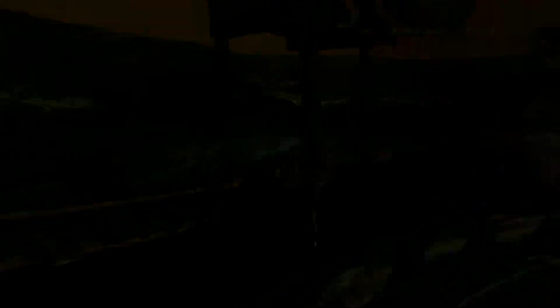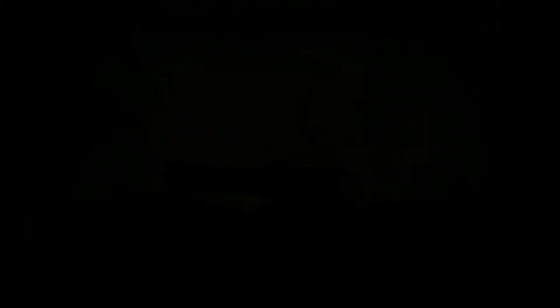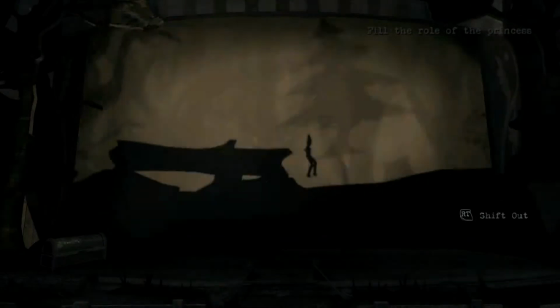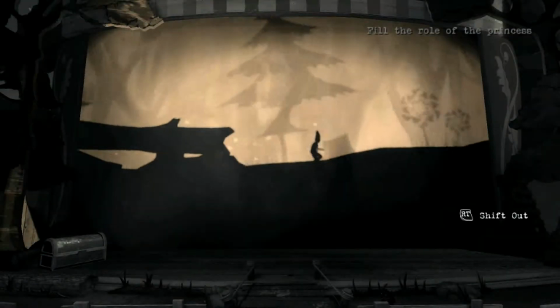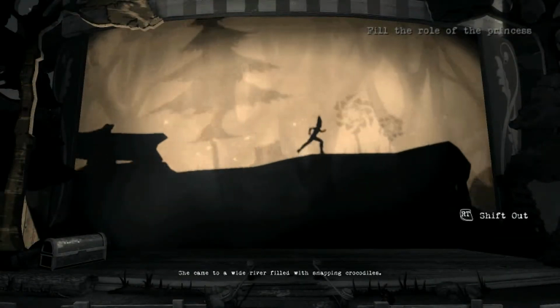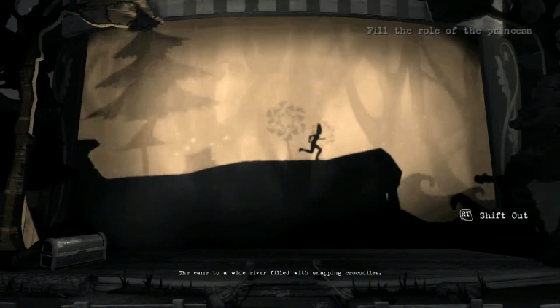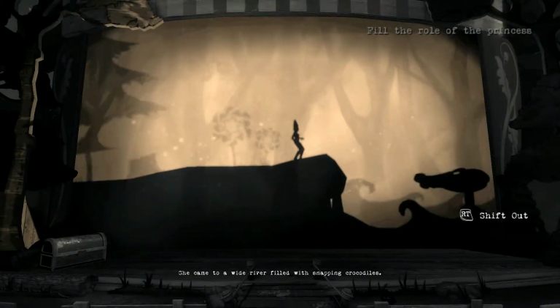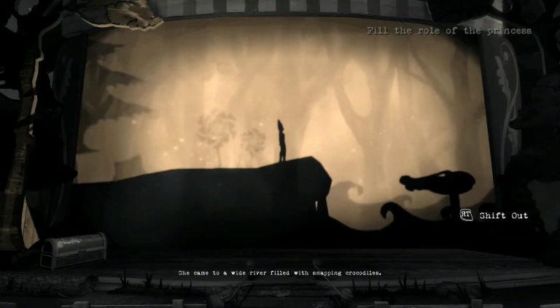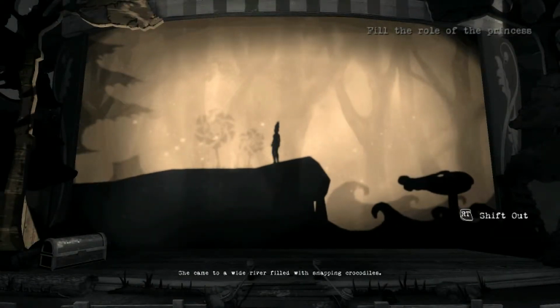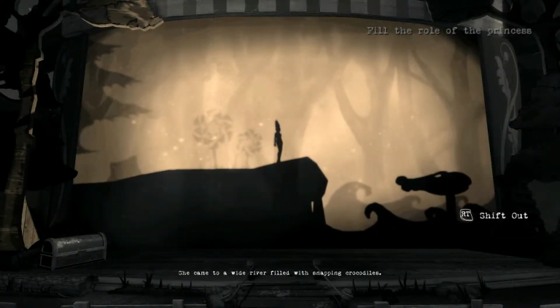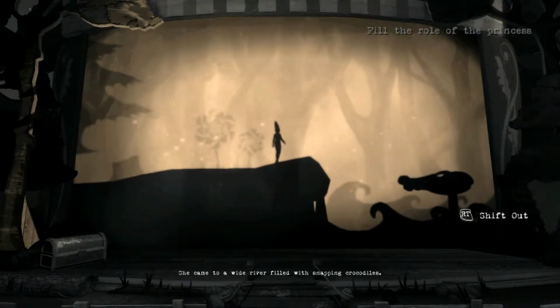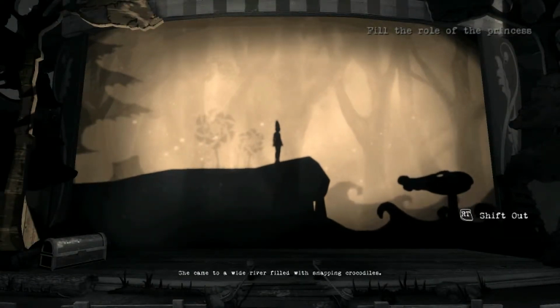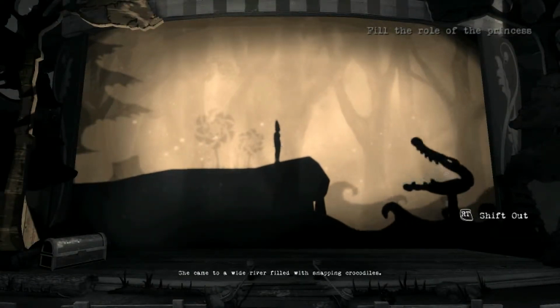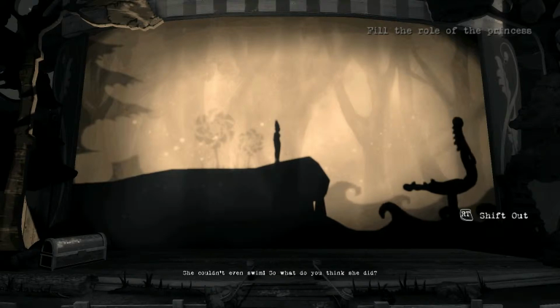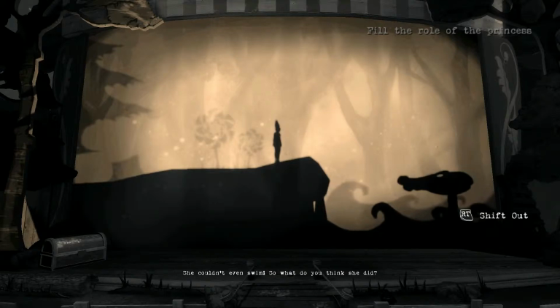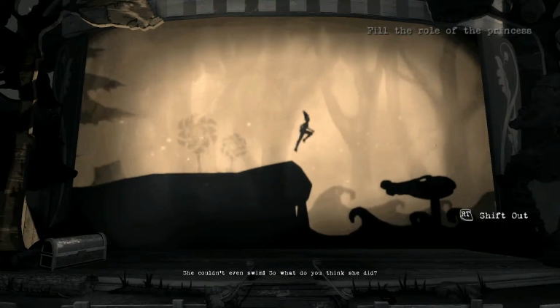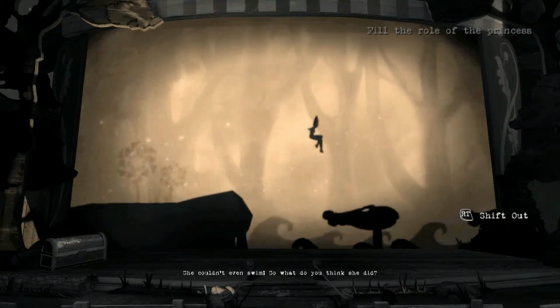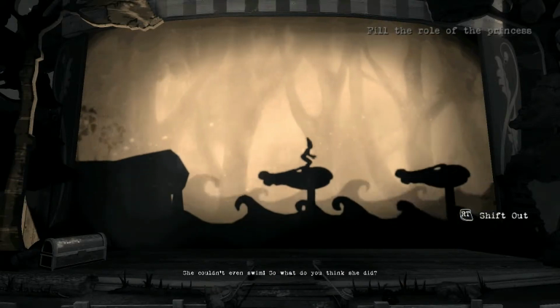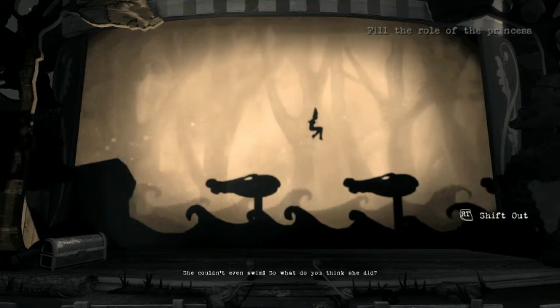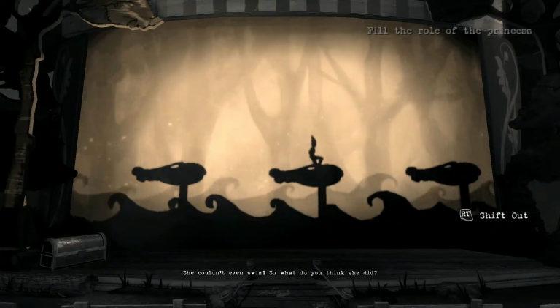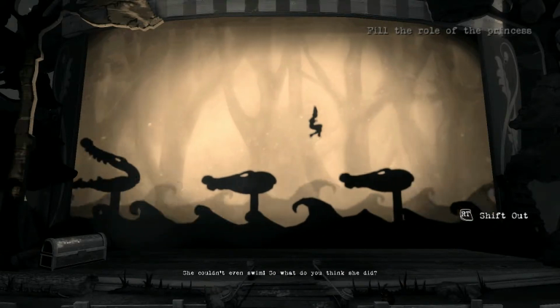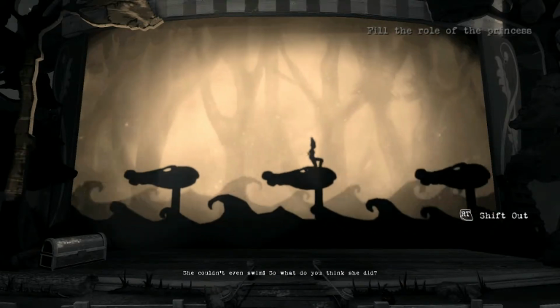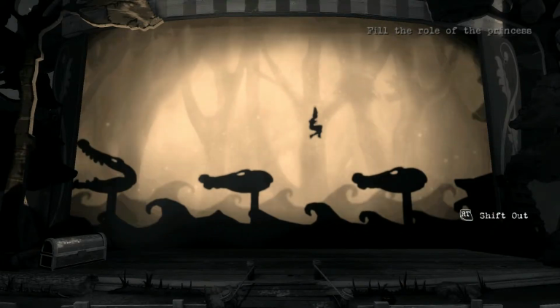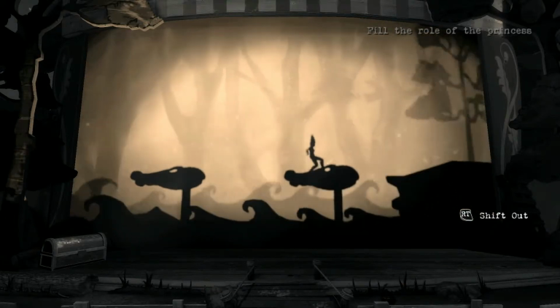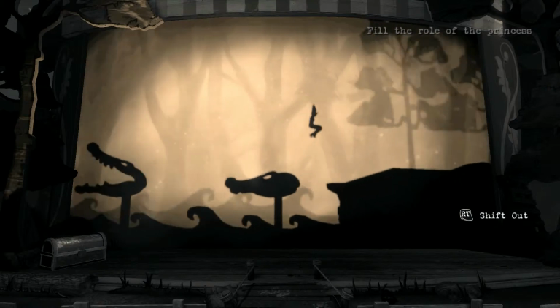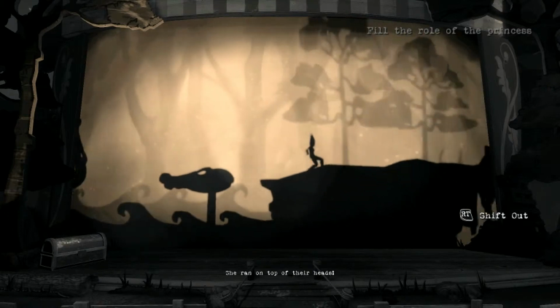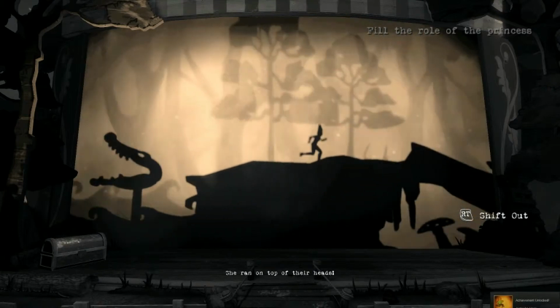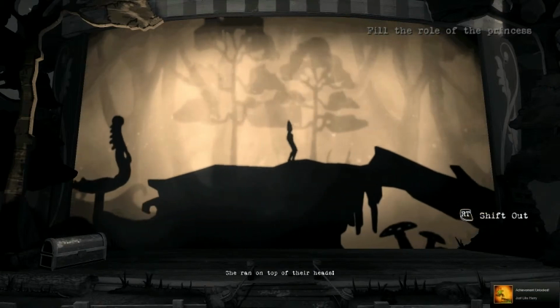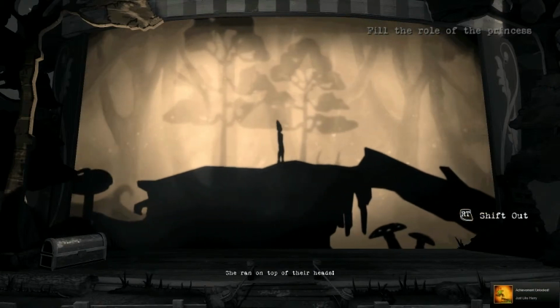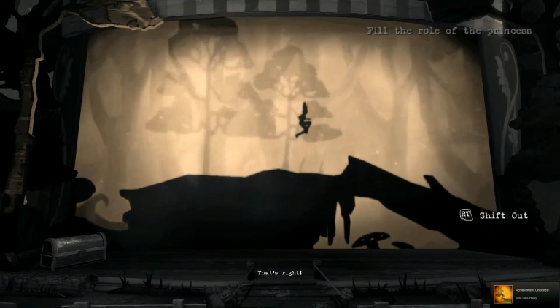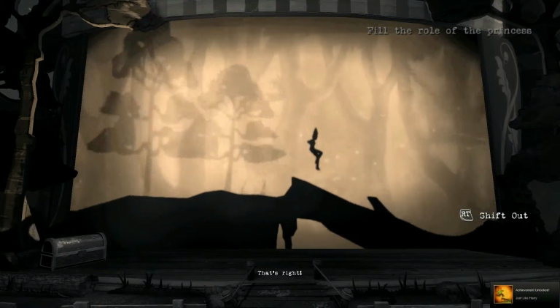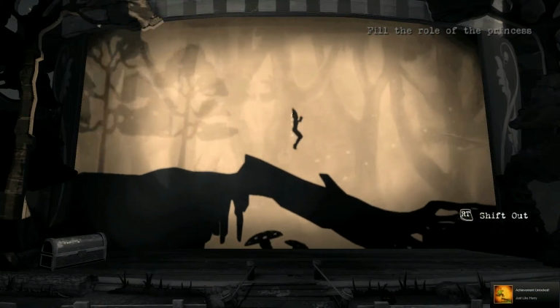The final achievement — when you're in the shadow theater, you want to get to this point with the crocodiles and jump across on your first try without falling in or getting eaten. Once you do that you'll get the achievement, just like Harry. You can revert to the last save if you screw it up.